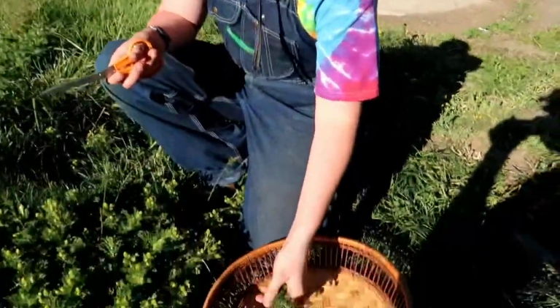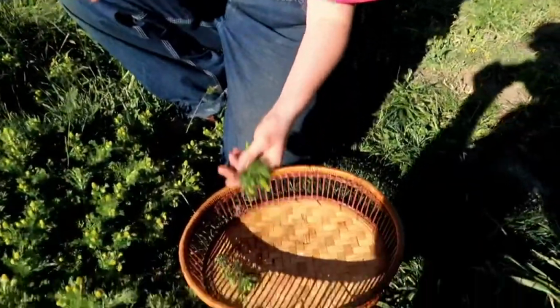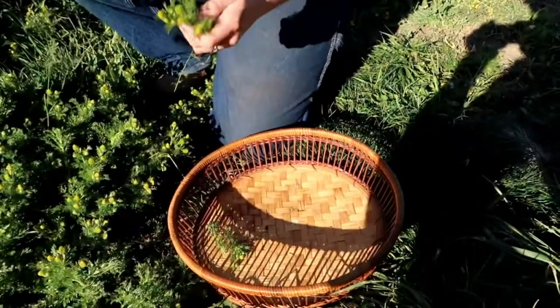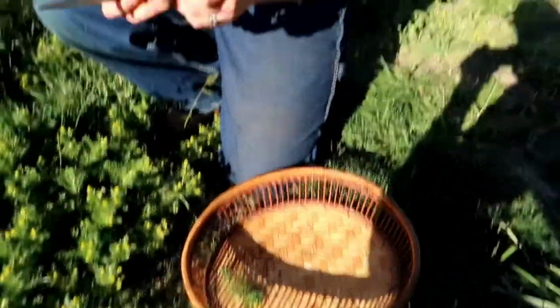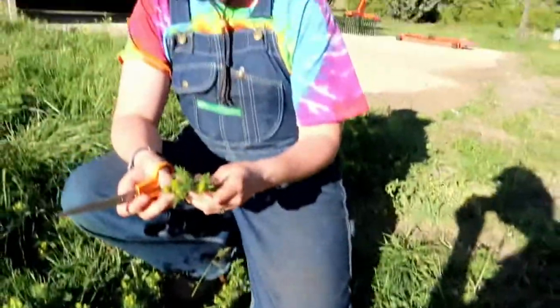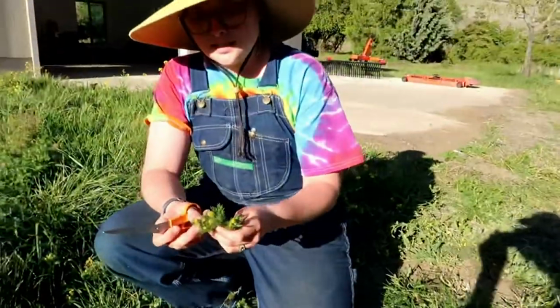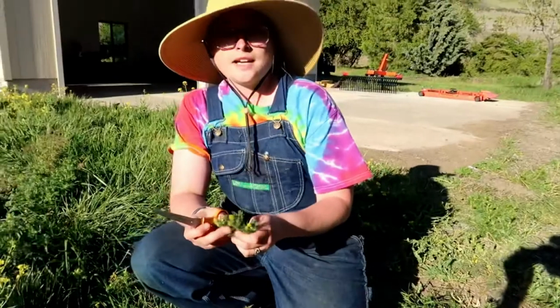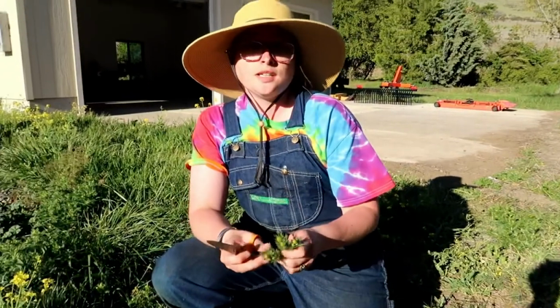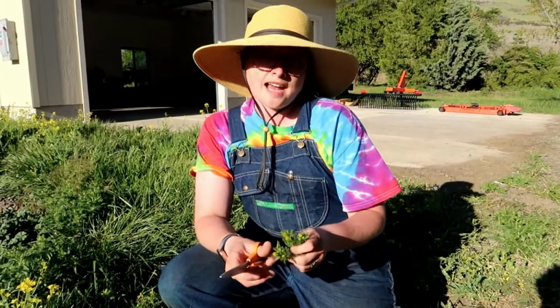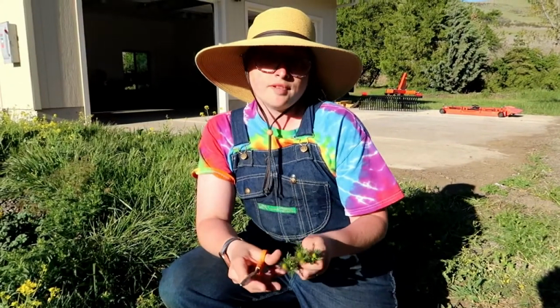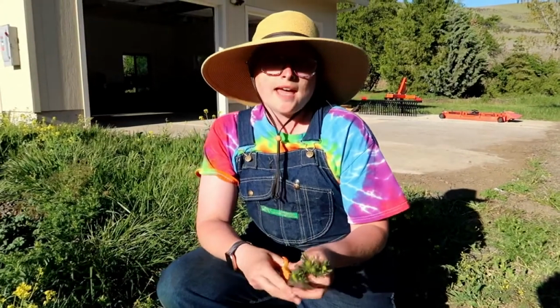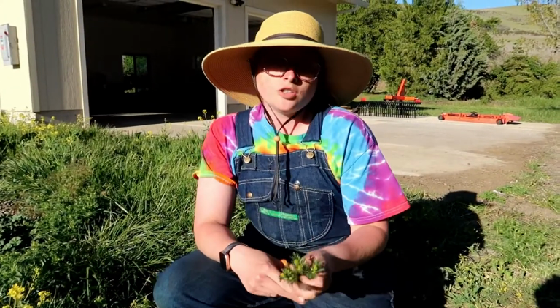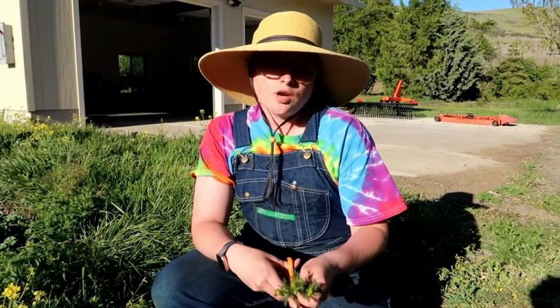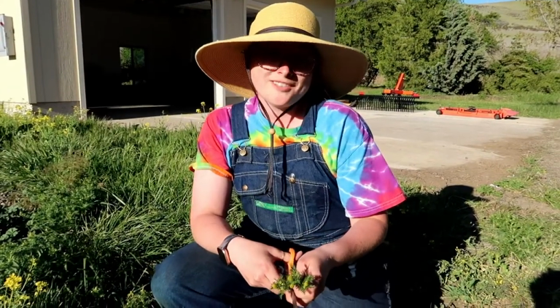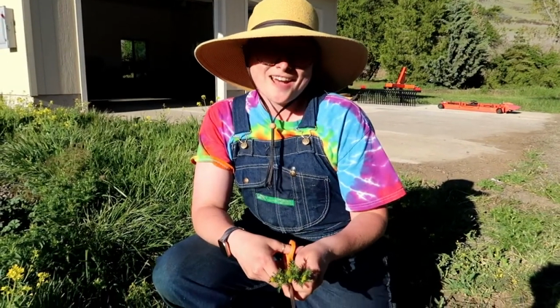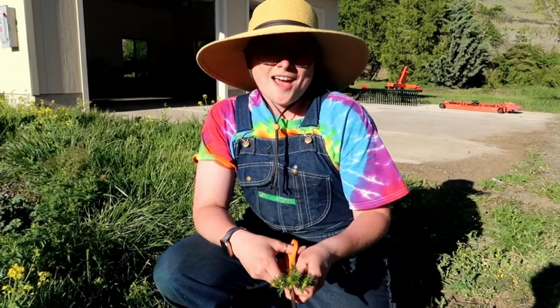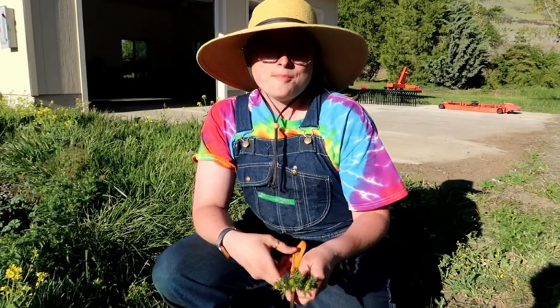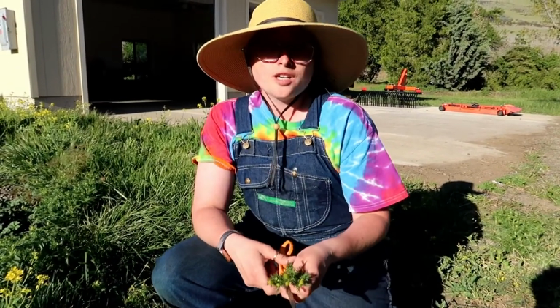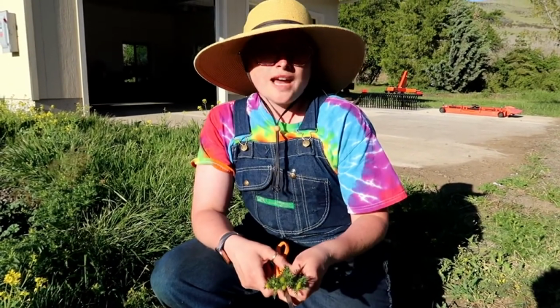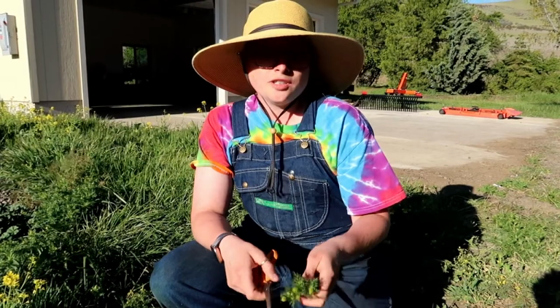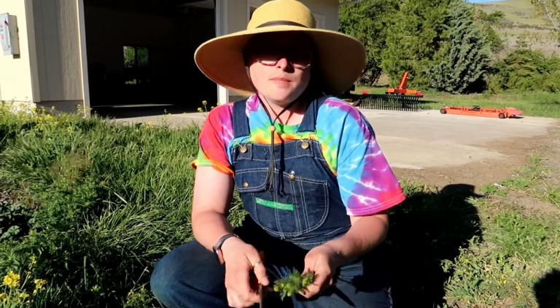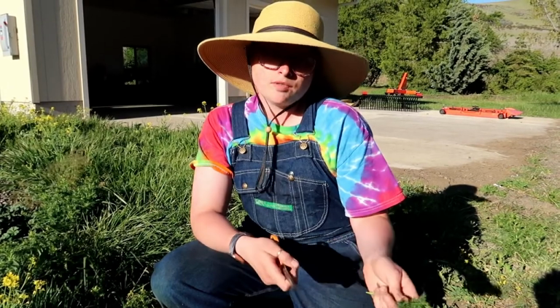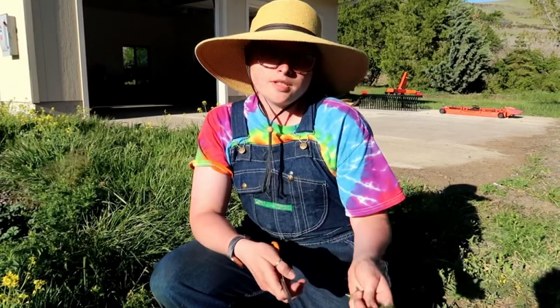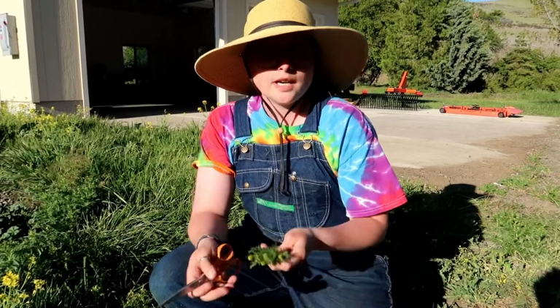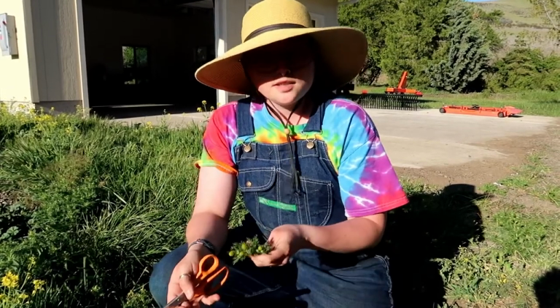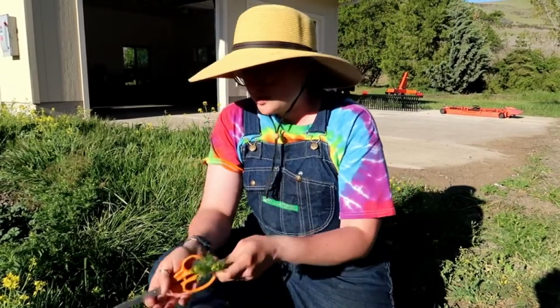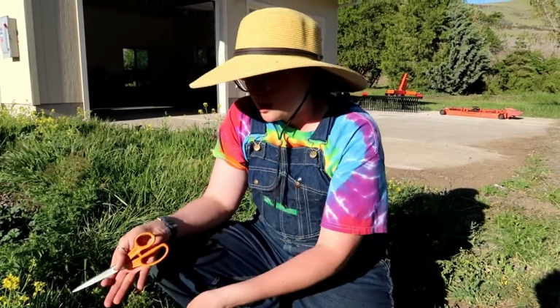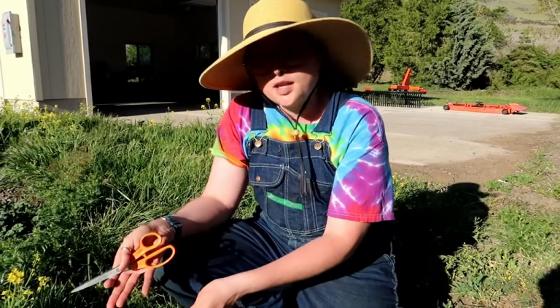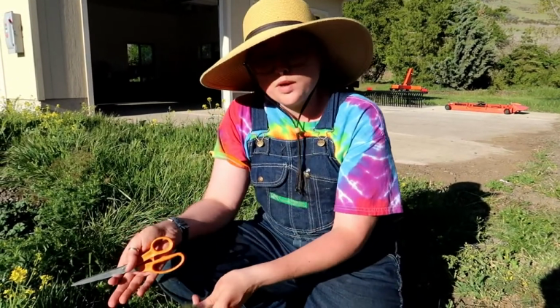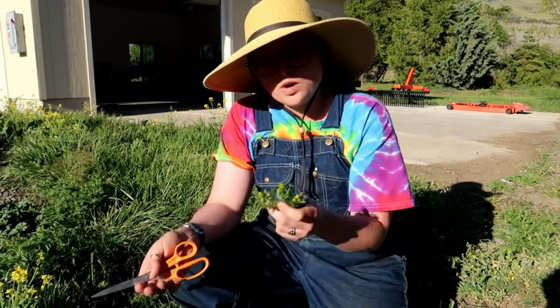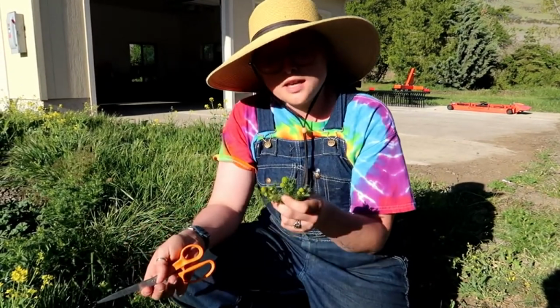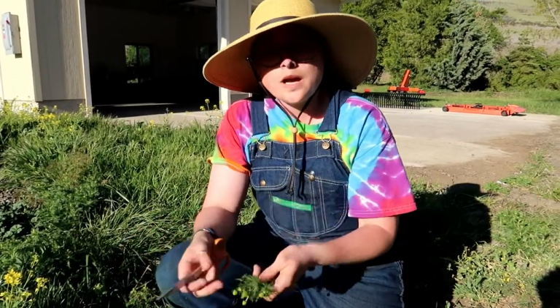The other way we're going to utilize it is actually in a salve. I'll show you how I do that — we're going to do a mix of lavender and this pineapple weed, the wild chamomile.